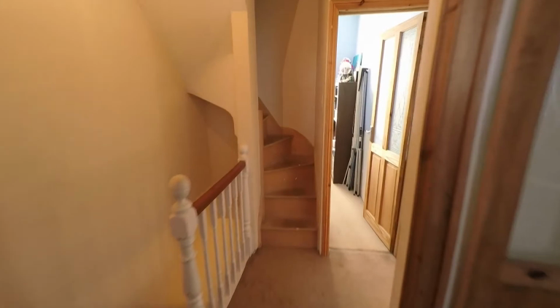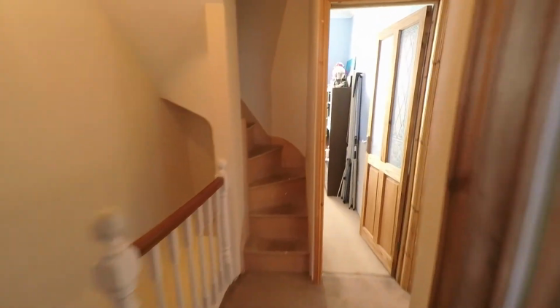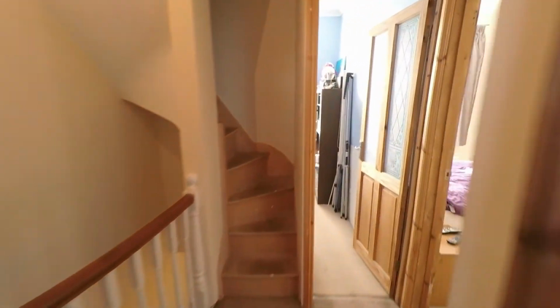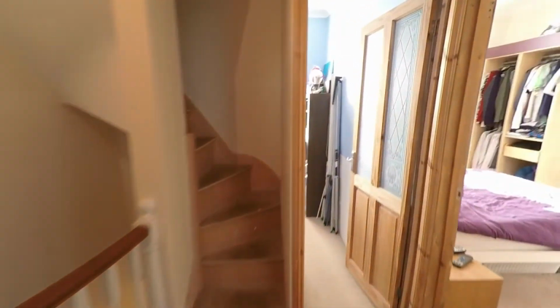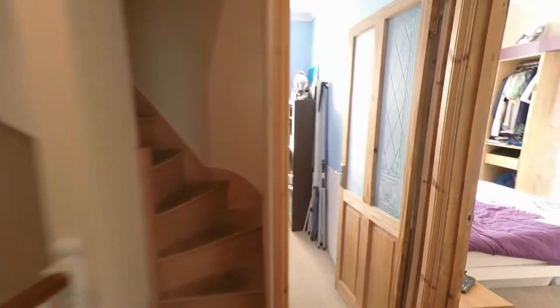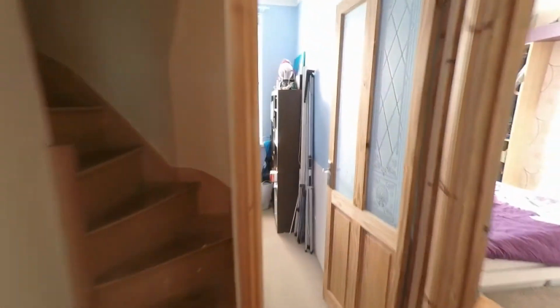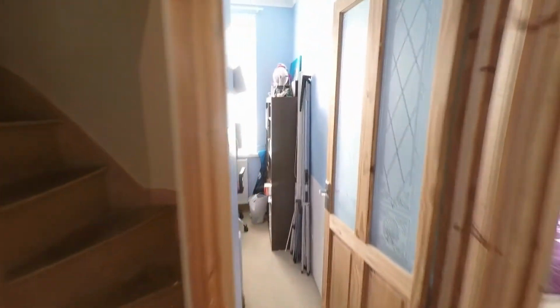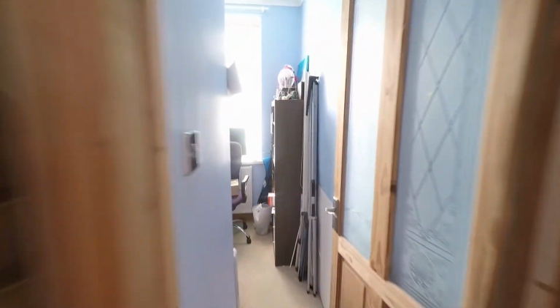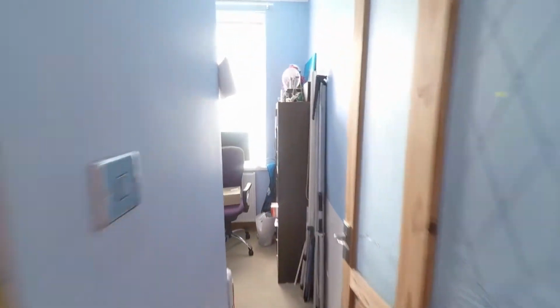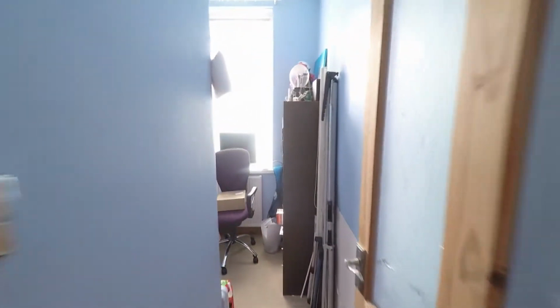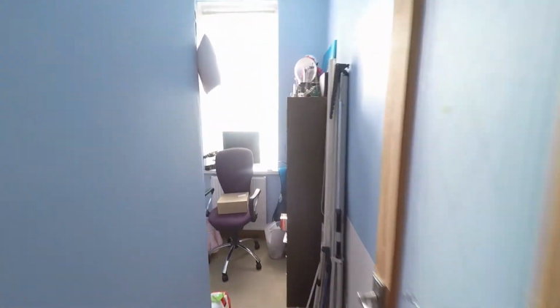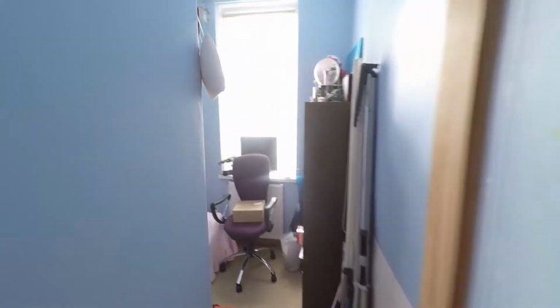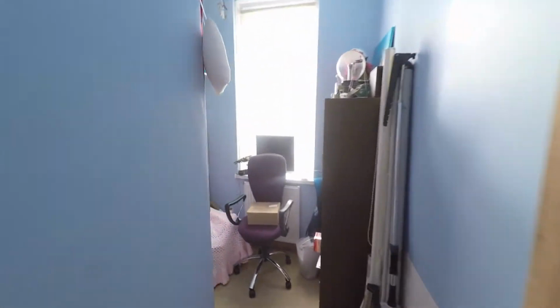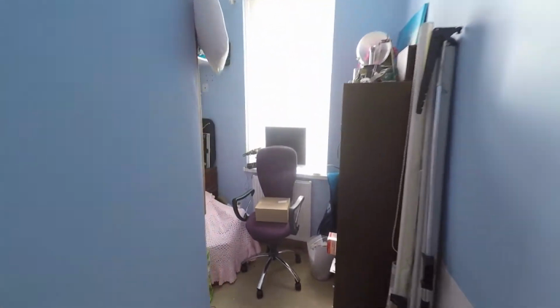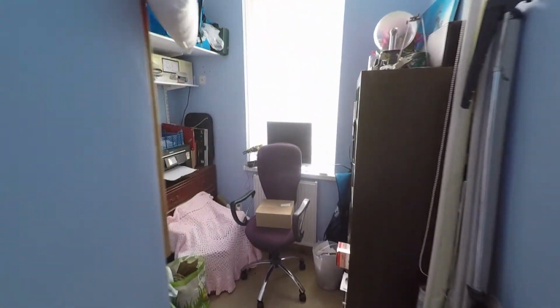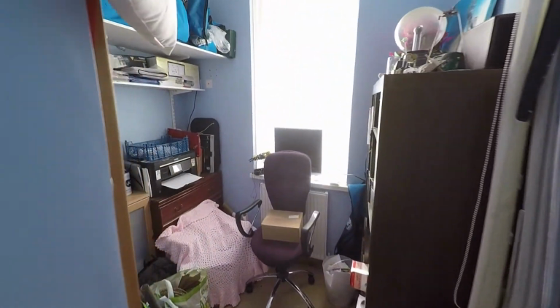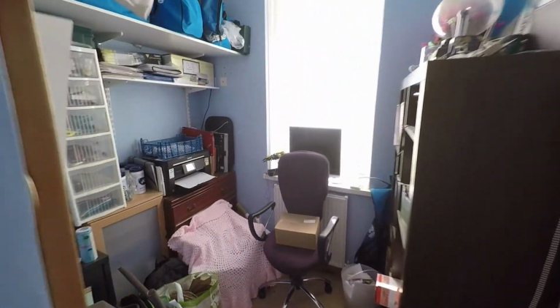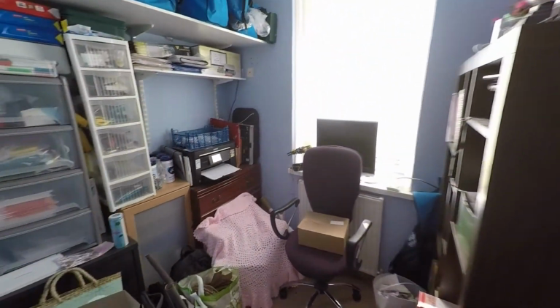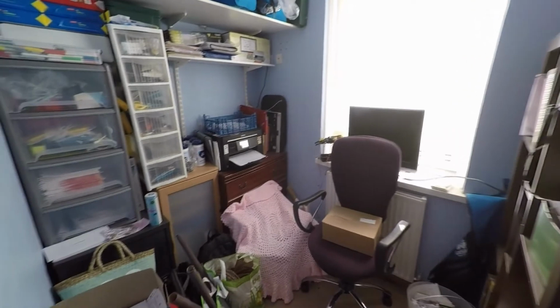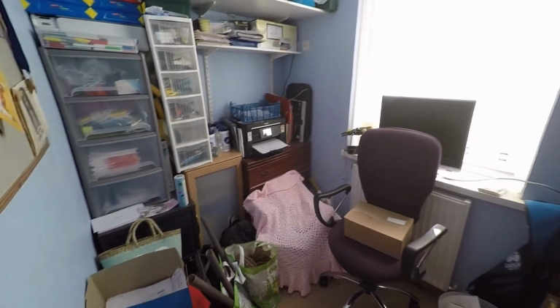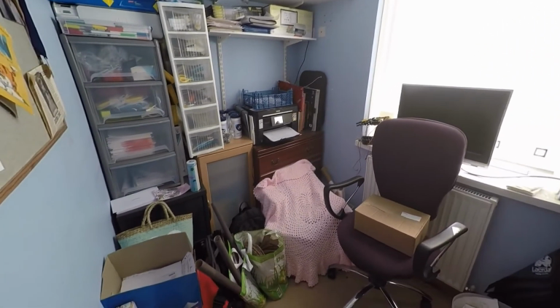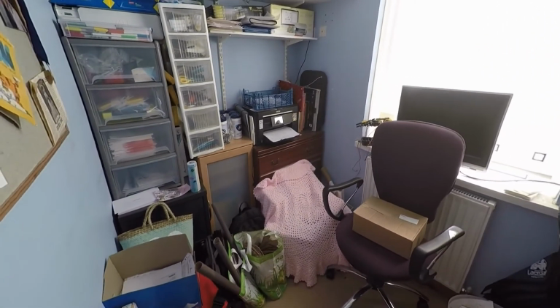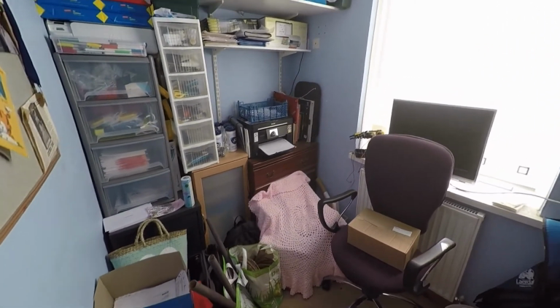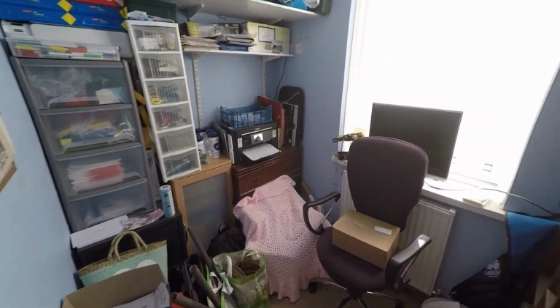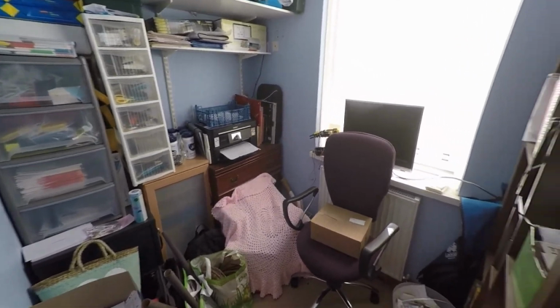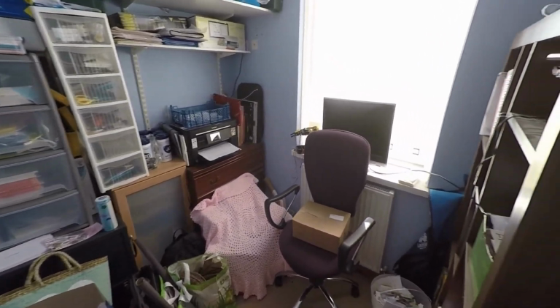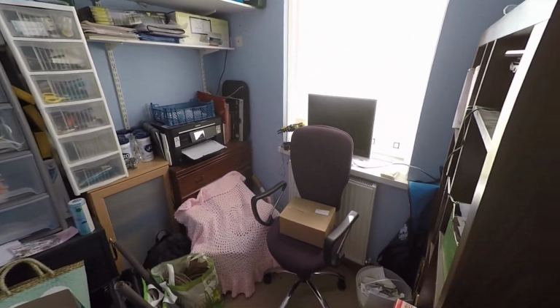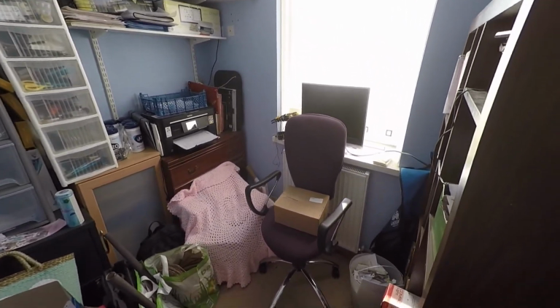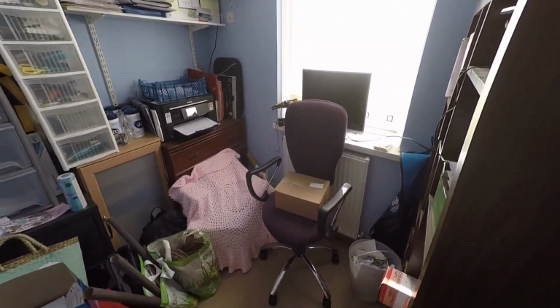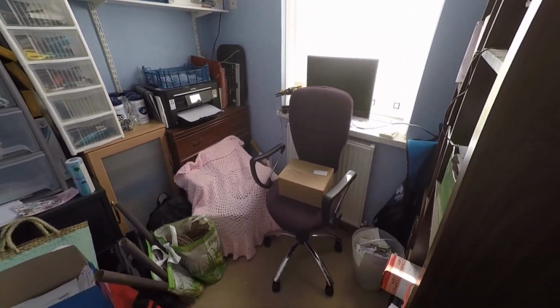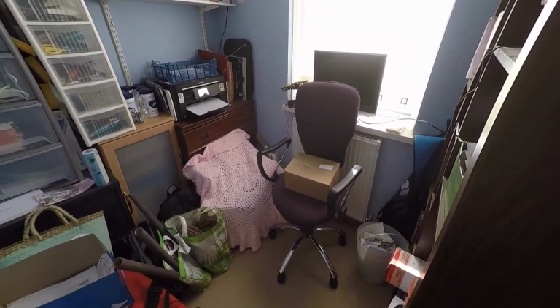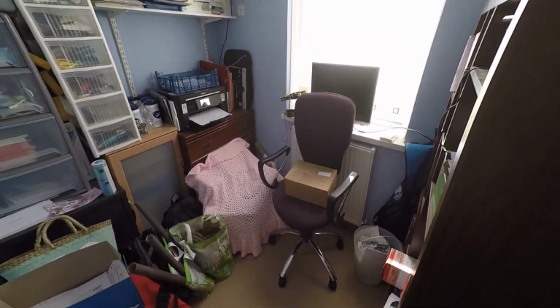Across here we have bedroom number four, which has had some space taken out of it for the attic access. It works as a nice study area or storage space.